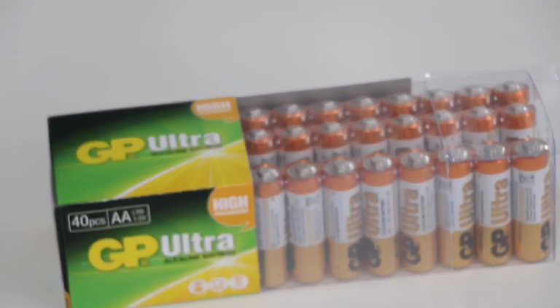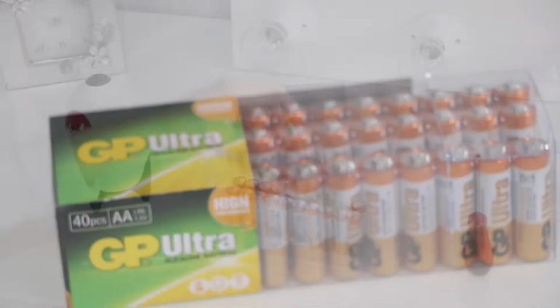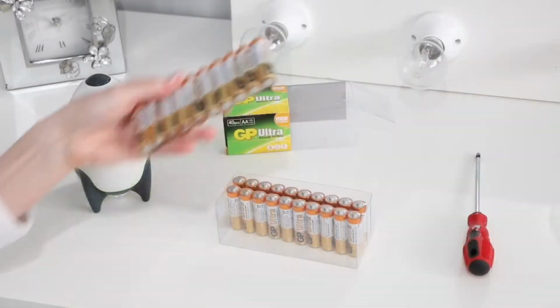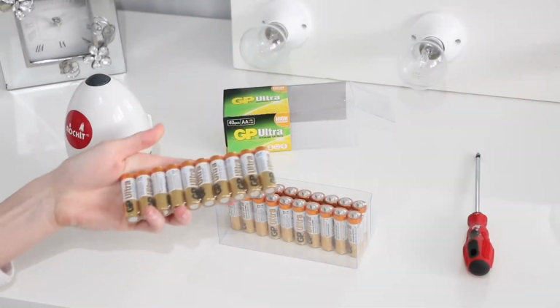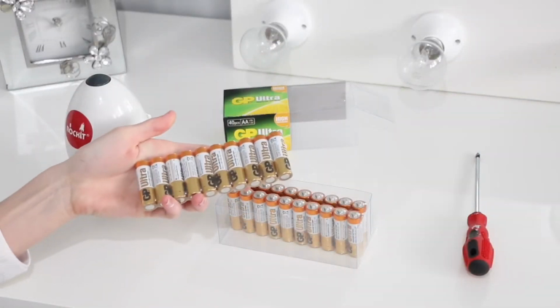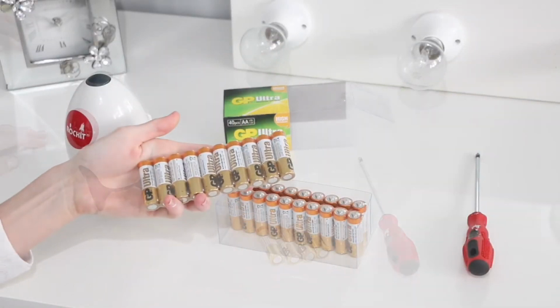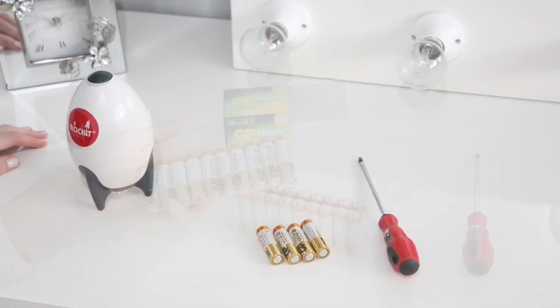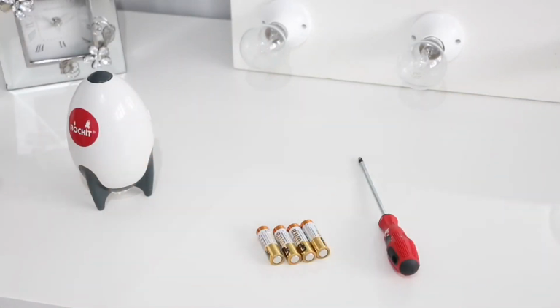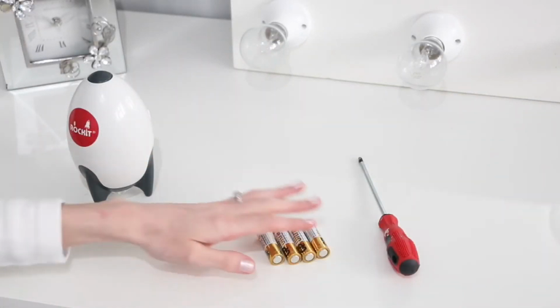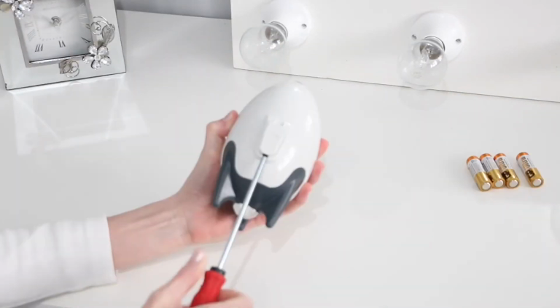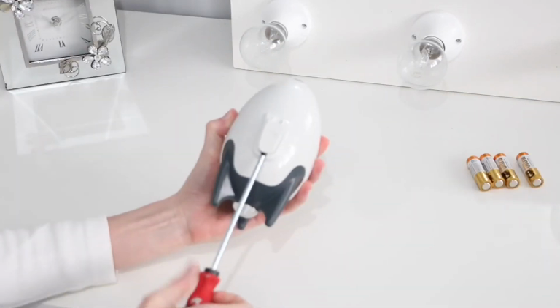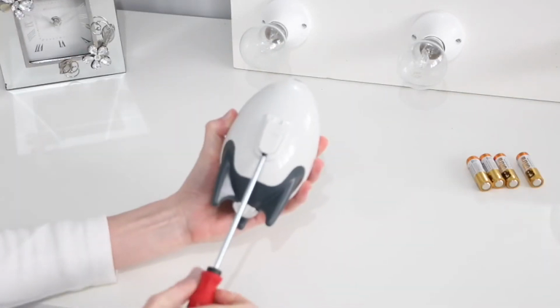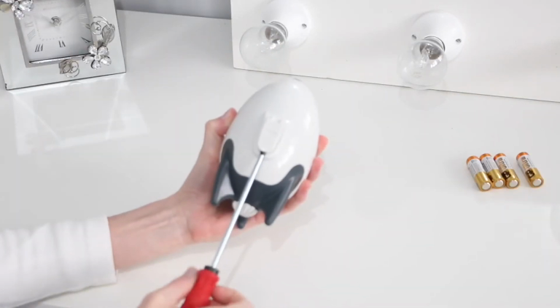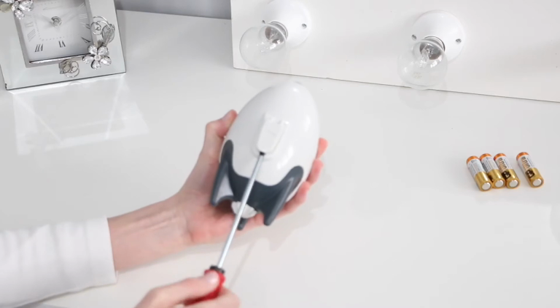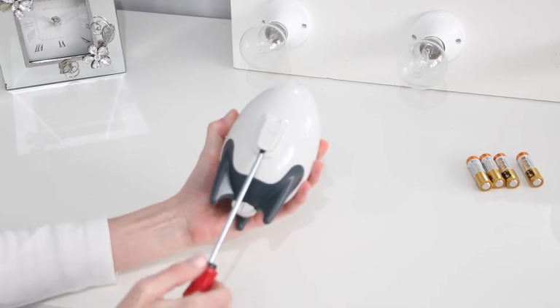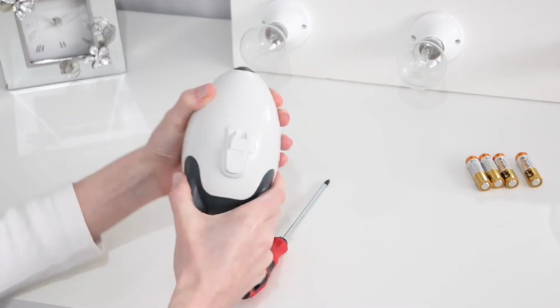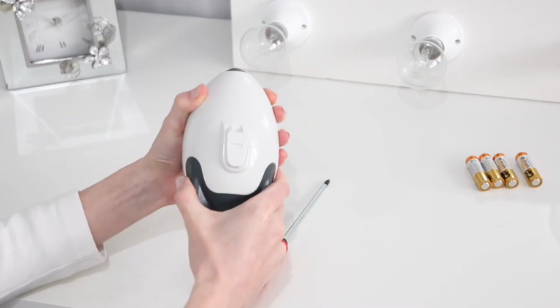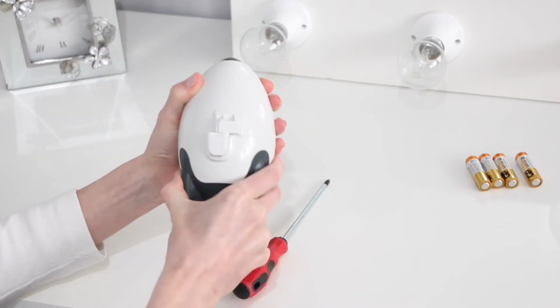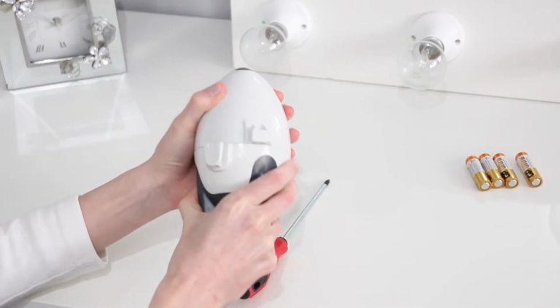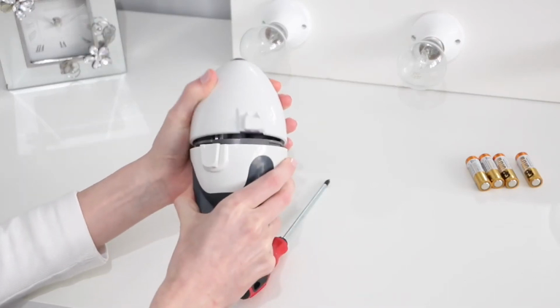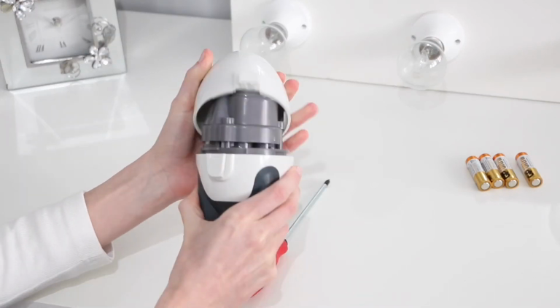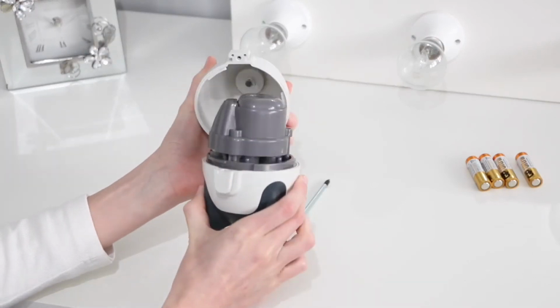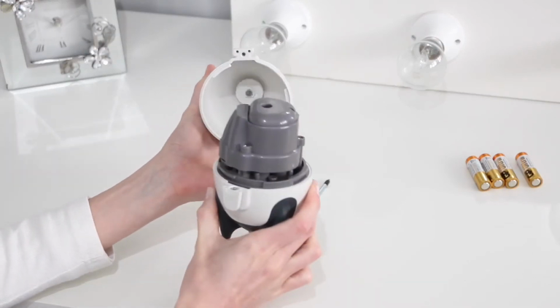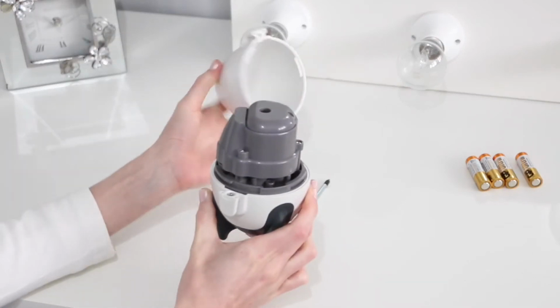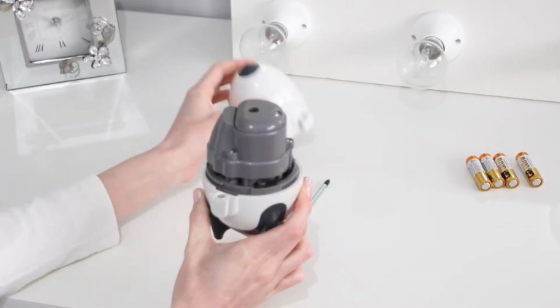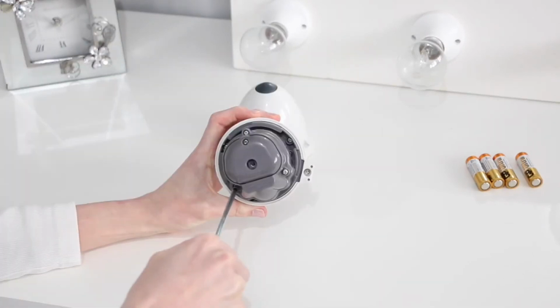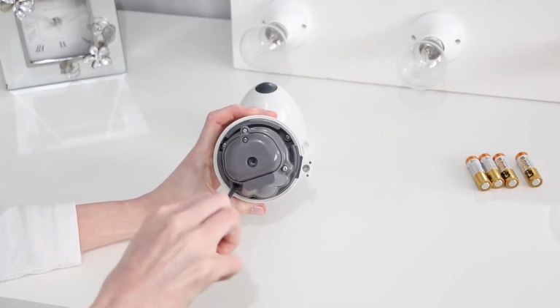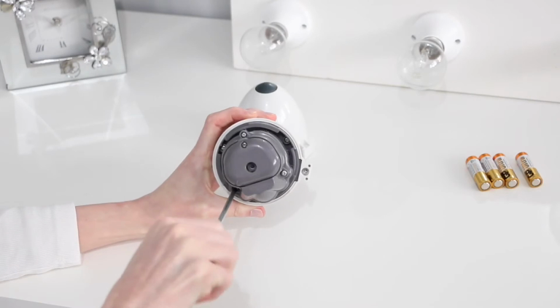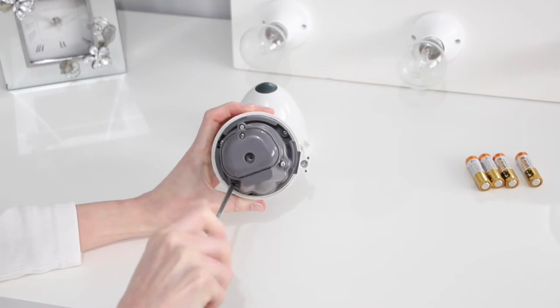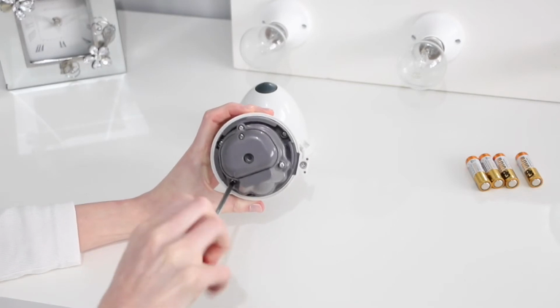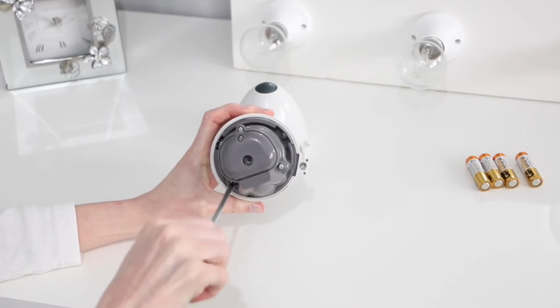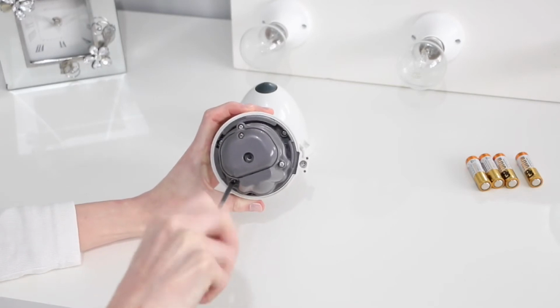You do need really good batteries for this because there's such a heavy motor inside that if you use normal ones it will just run out of batteries so quickly. So these are the ones that you need to get.